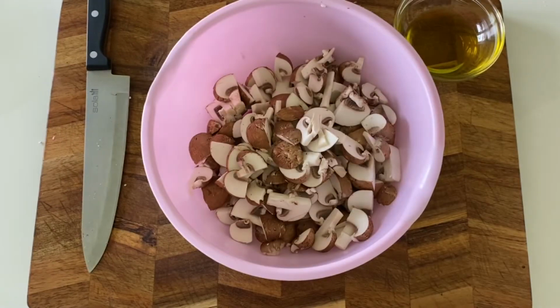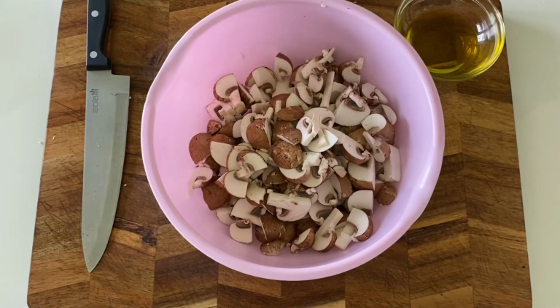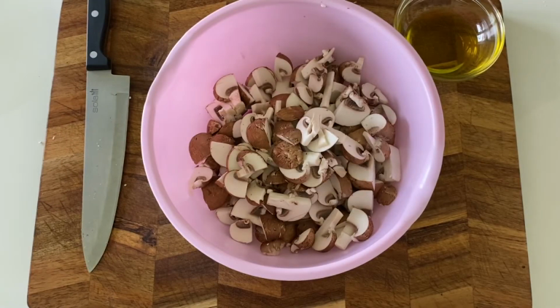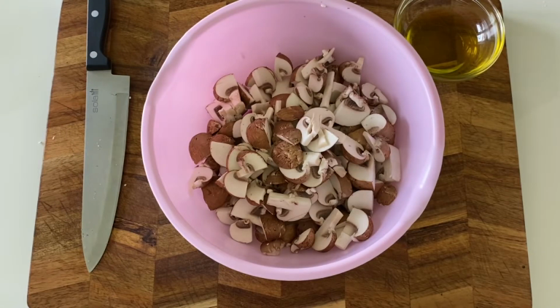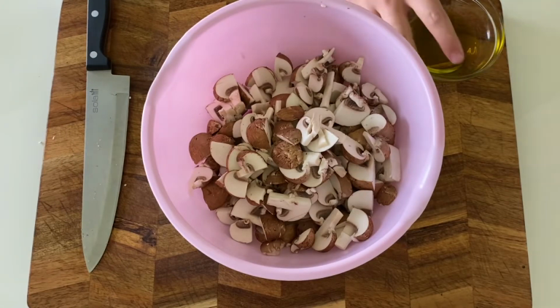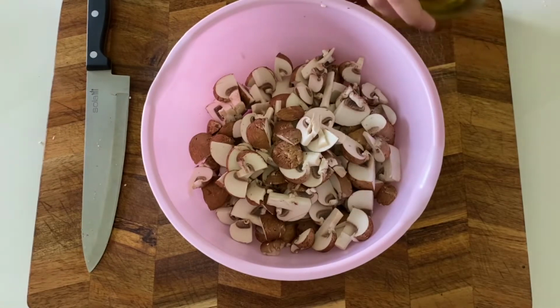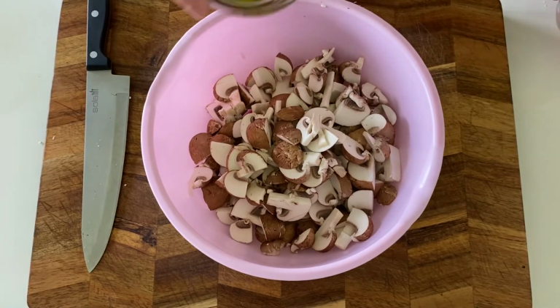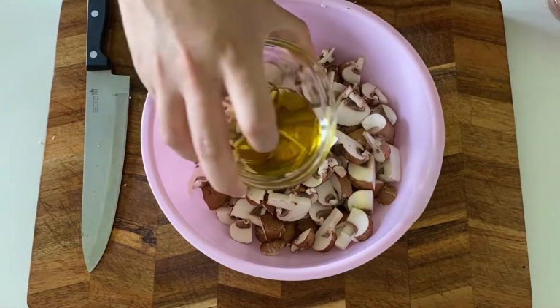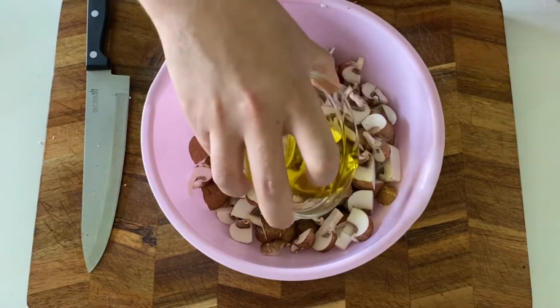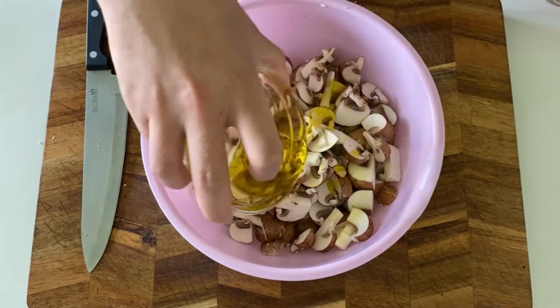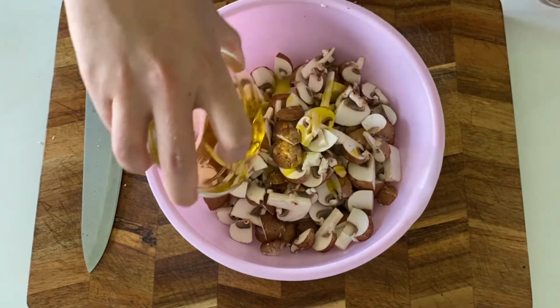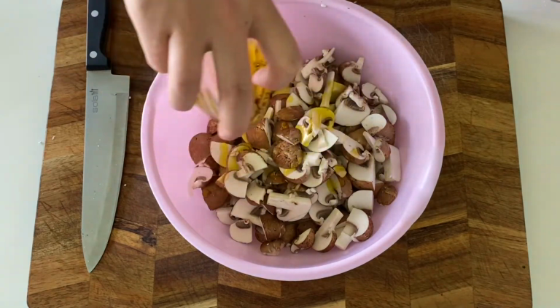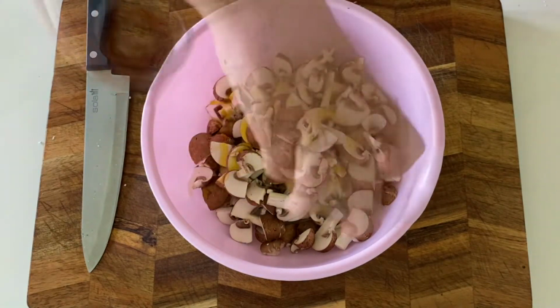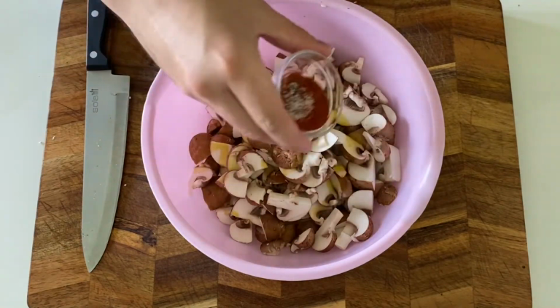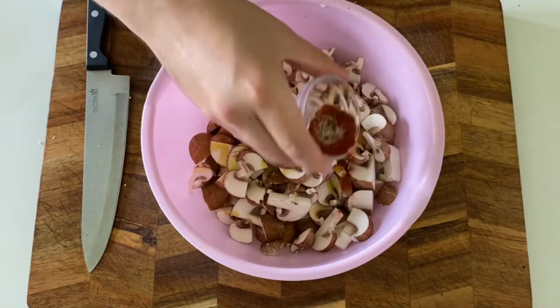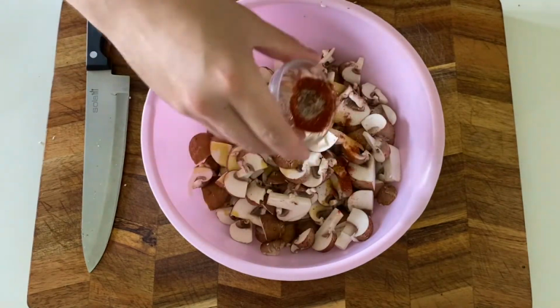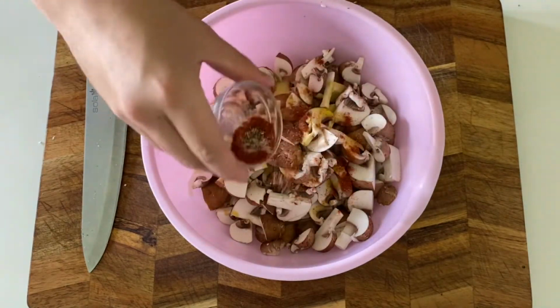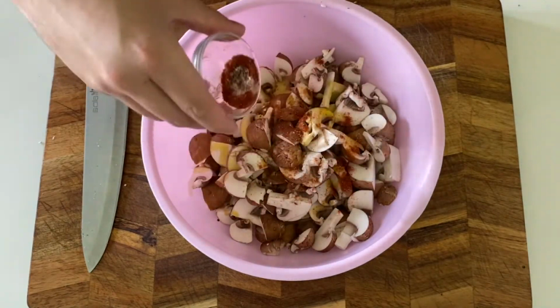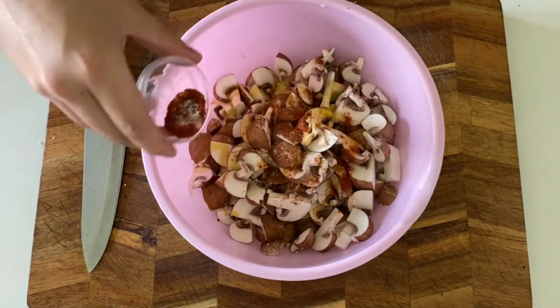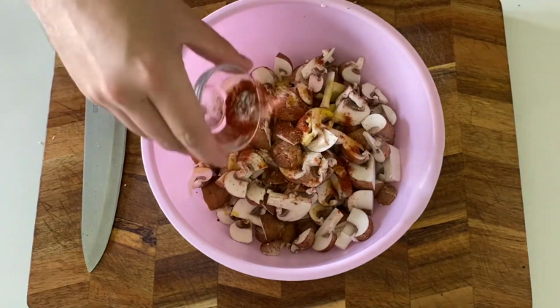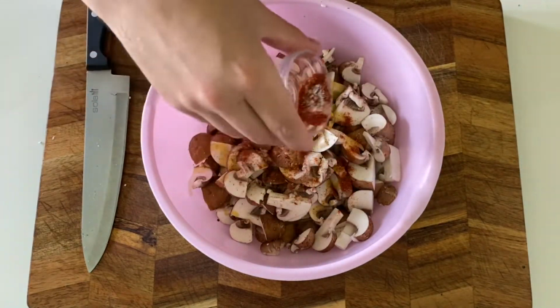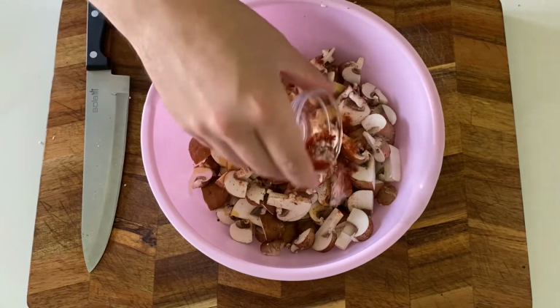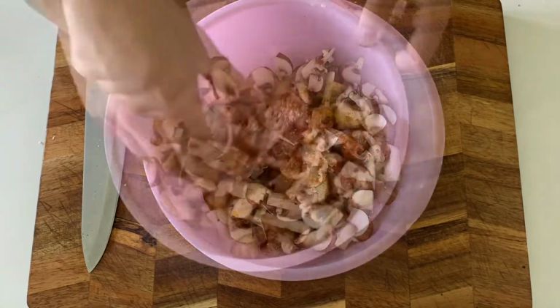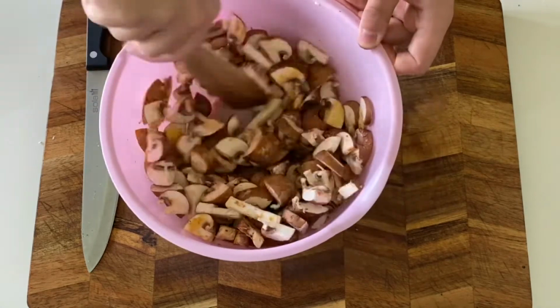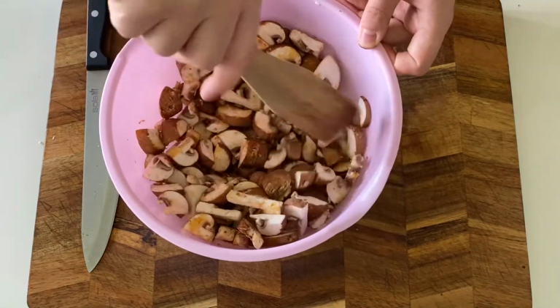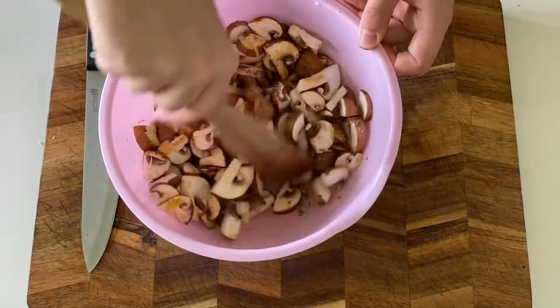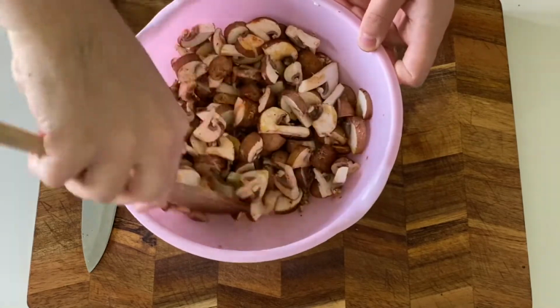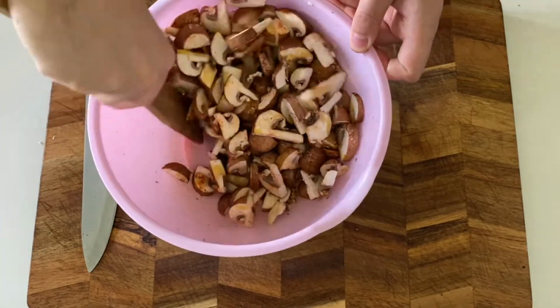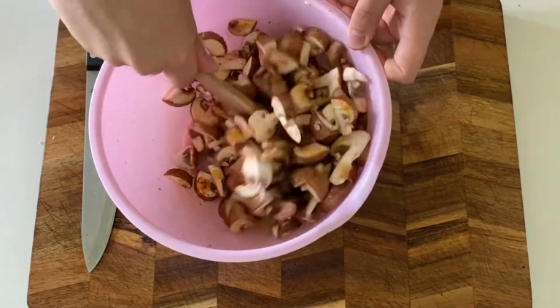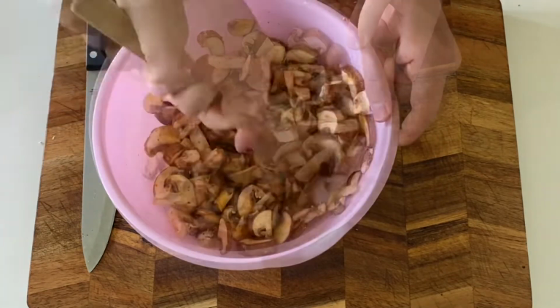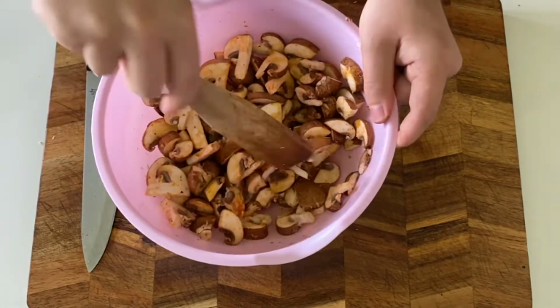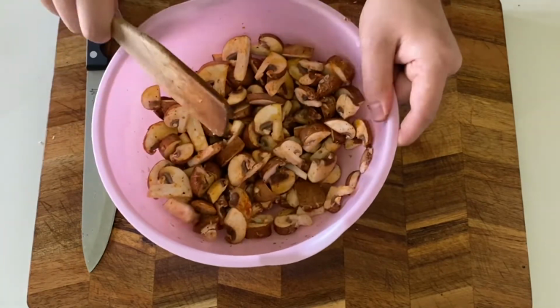Before we continue, we want to marinate our mushrooms. Add all your mushroom pieces to a bowl and drizzle your oil on top. Now add your smoked paprika powder, sweet paprika powder, smoked salt, pepper, and chili flakes, and give everything a good toss until every mushroom is coated.